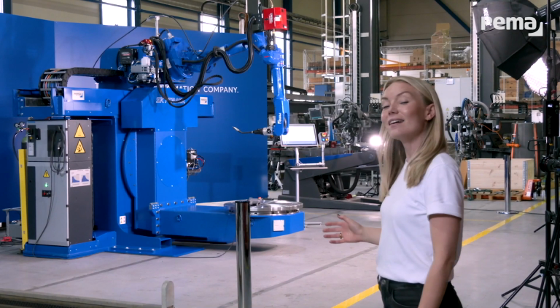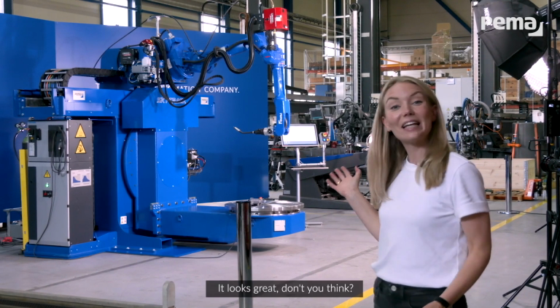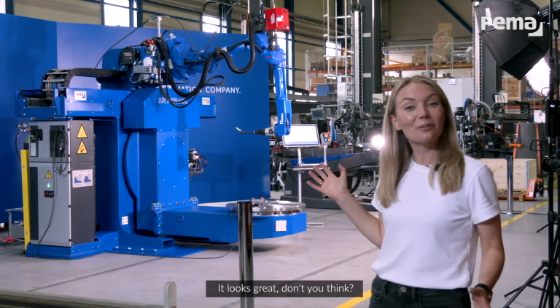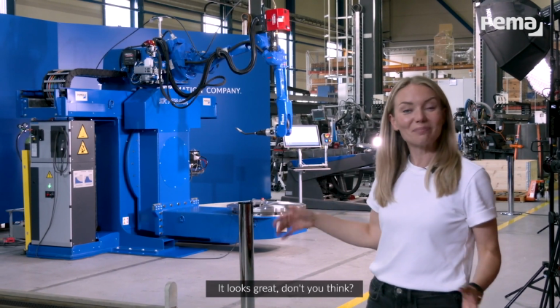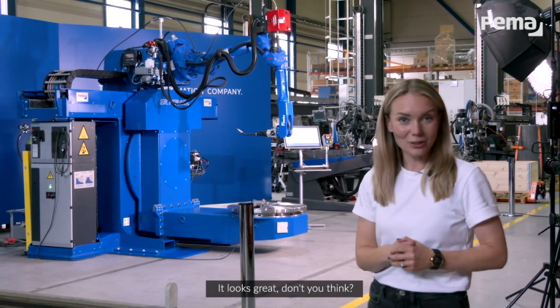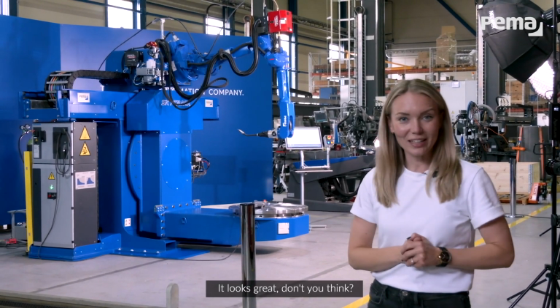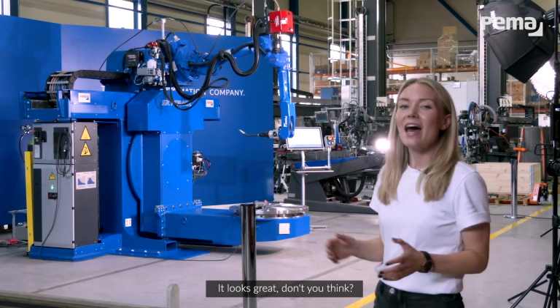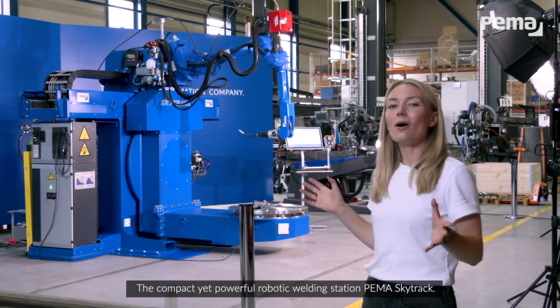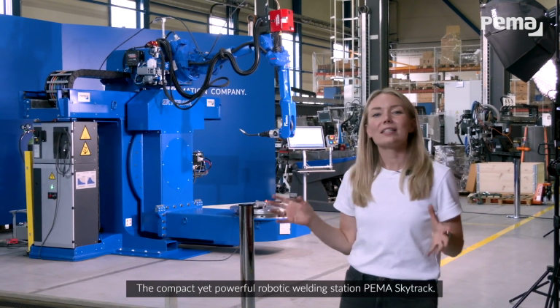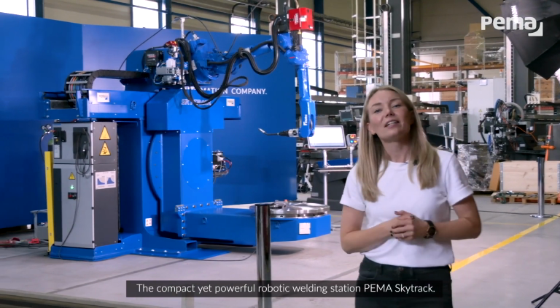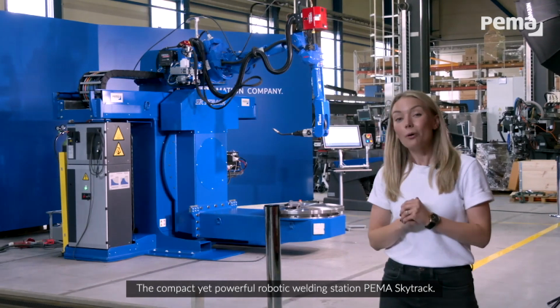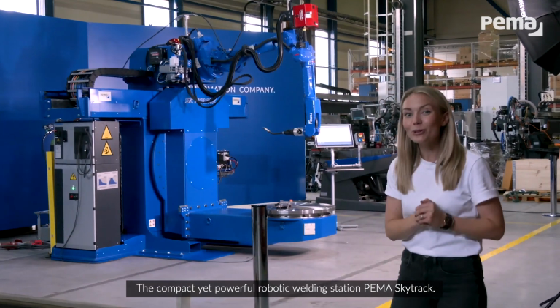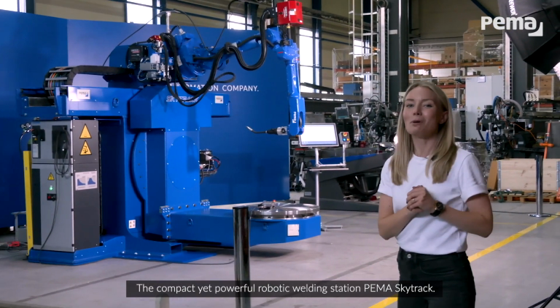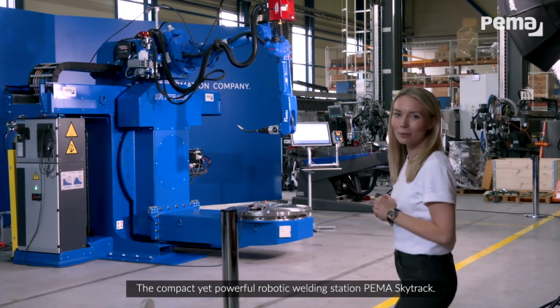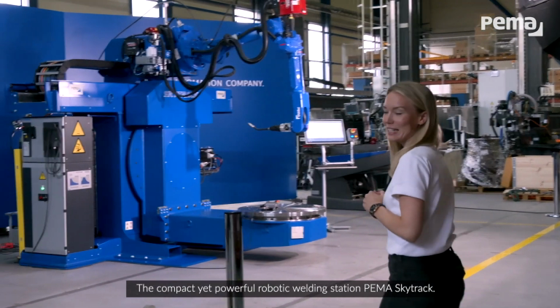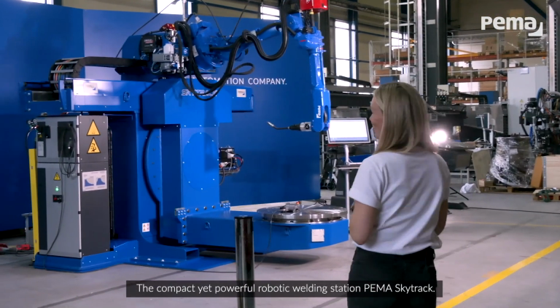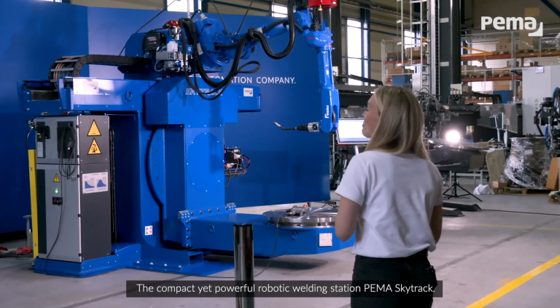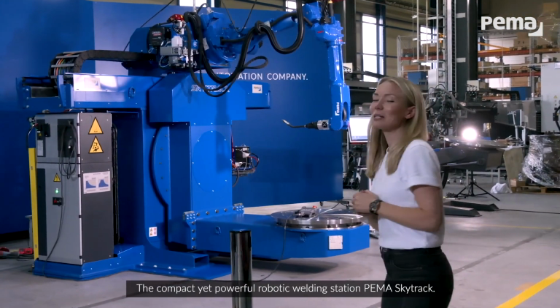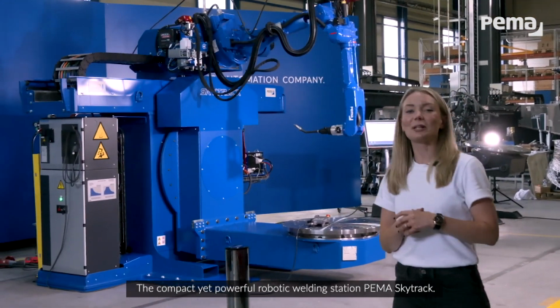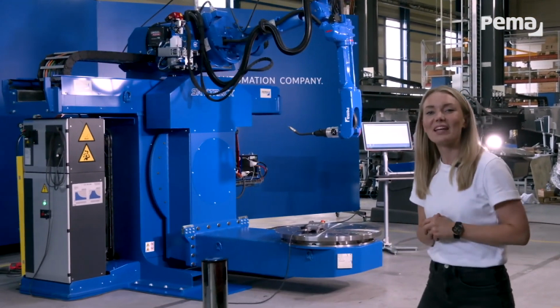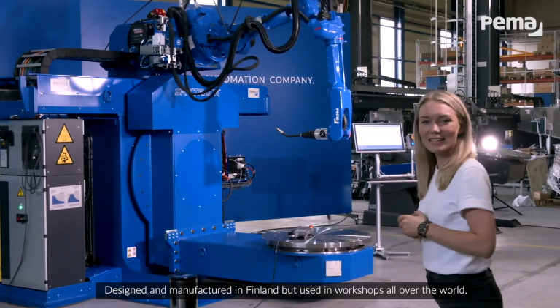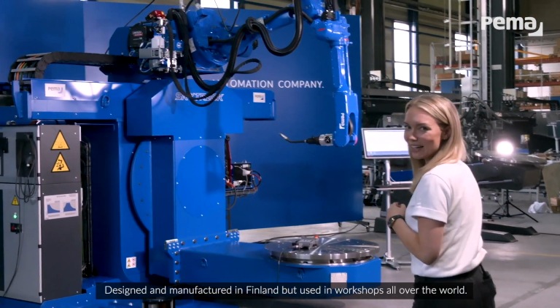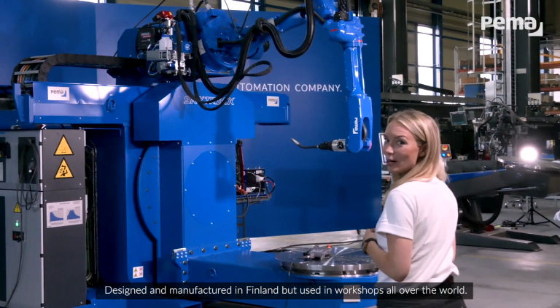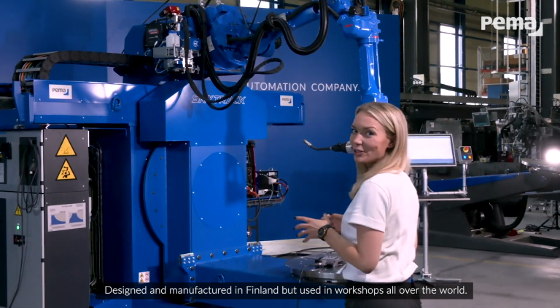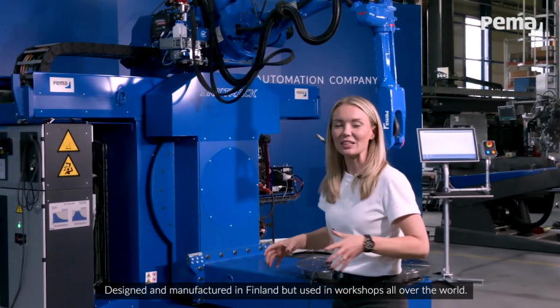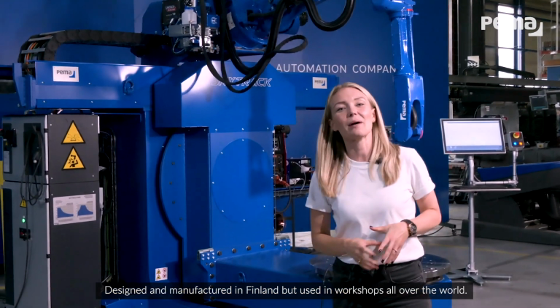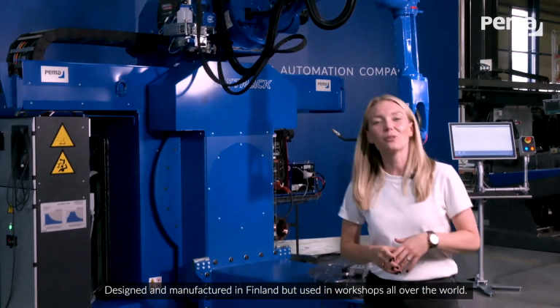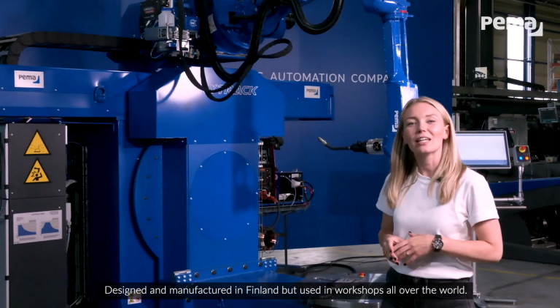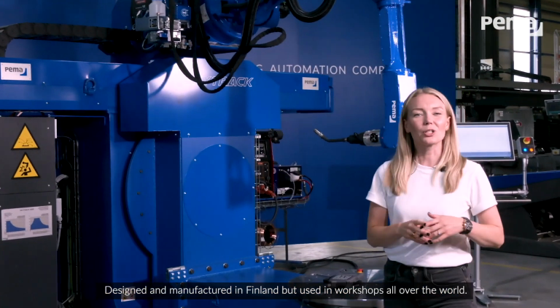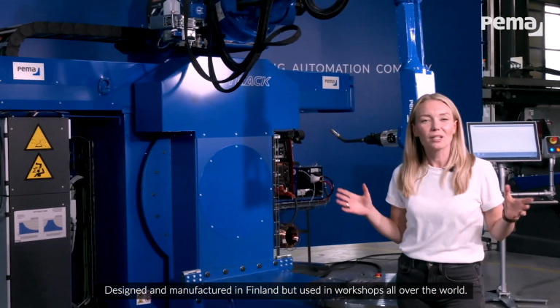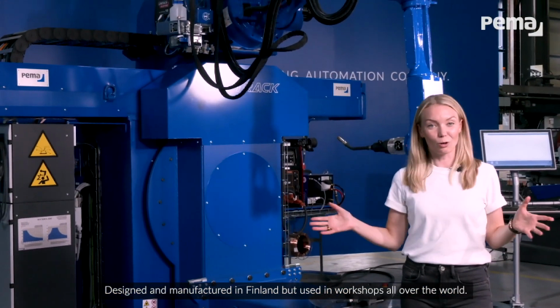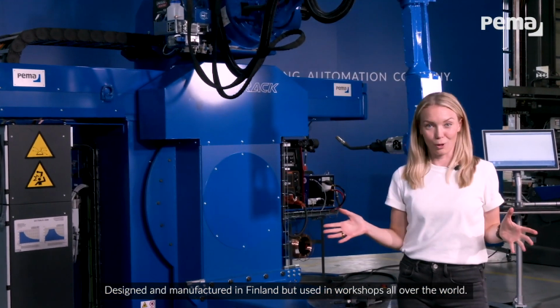It looks great, don't you think? The compact yet powerful robotic welding station PEMA SkyTrack — designed and manufactured in Finland but used in workshops all over the world.